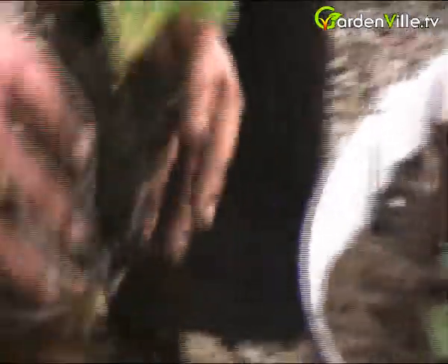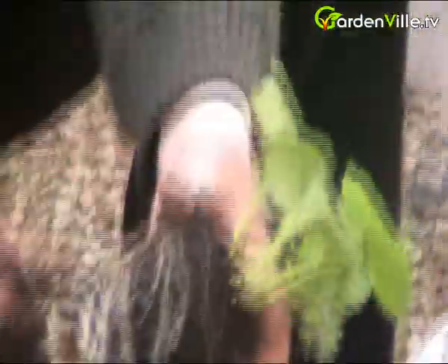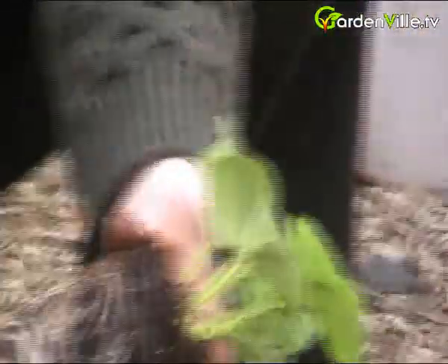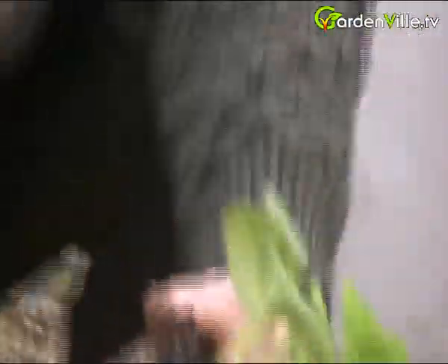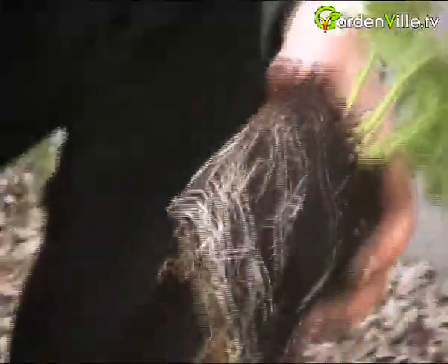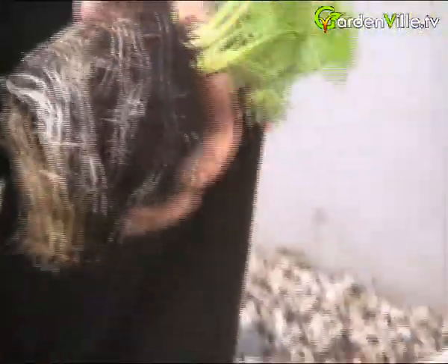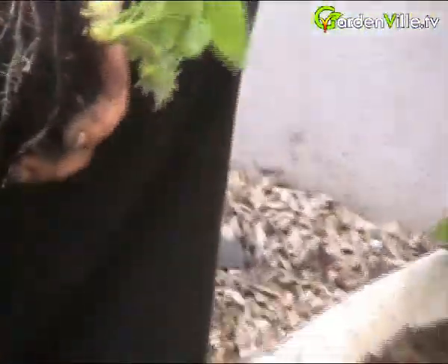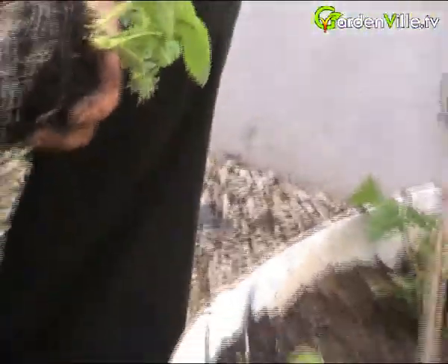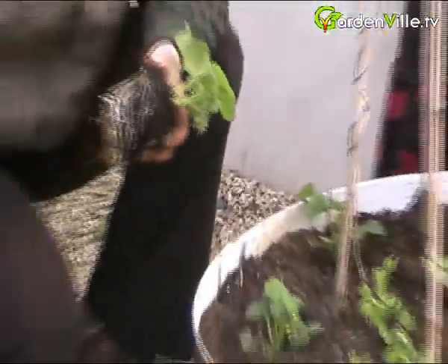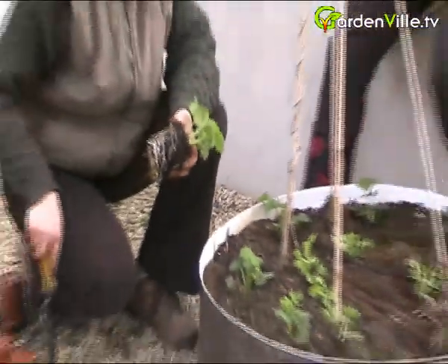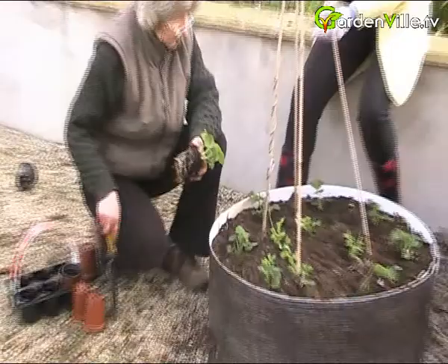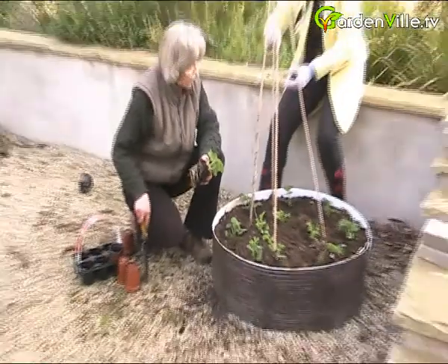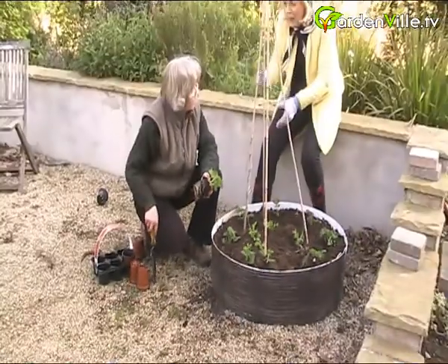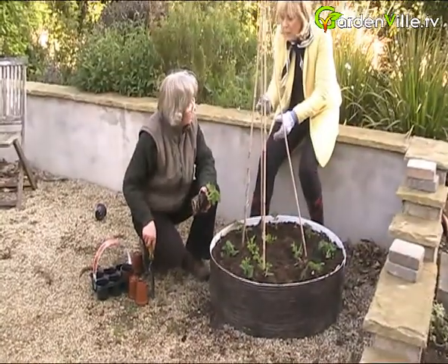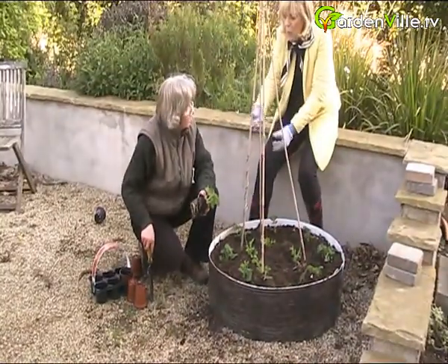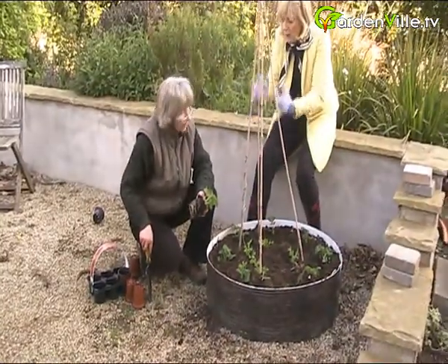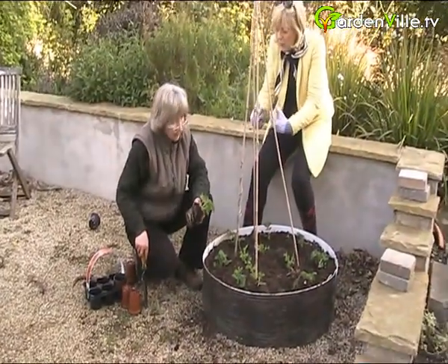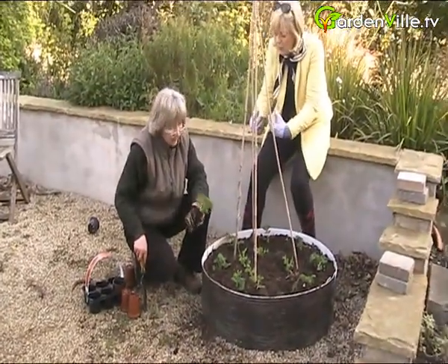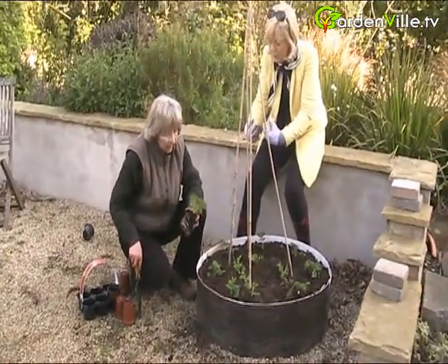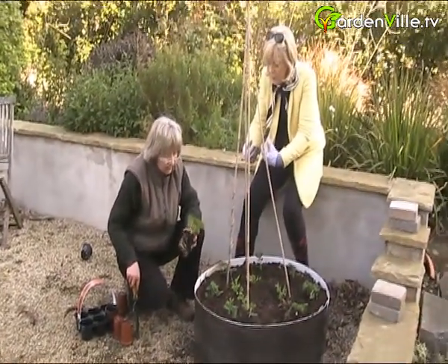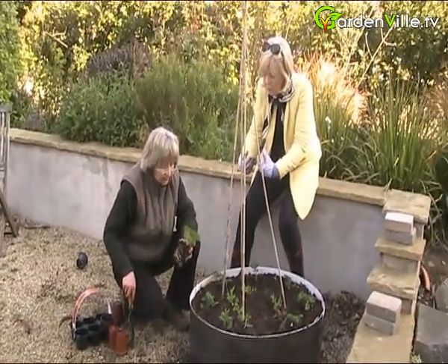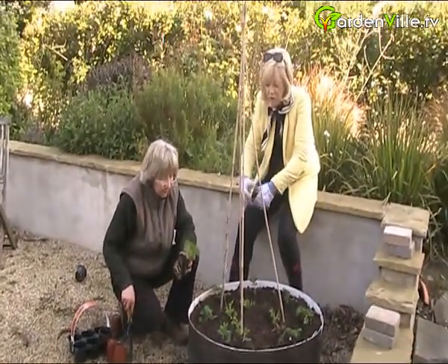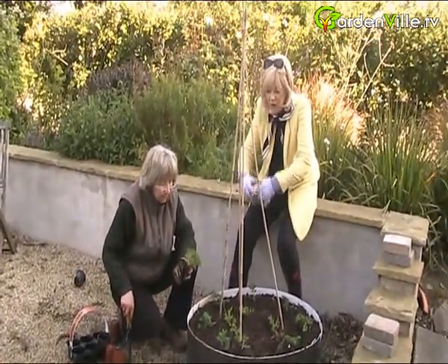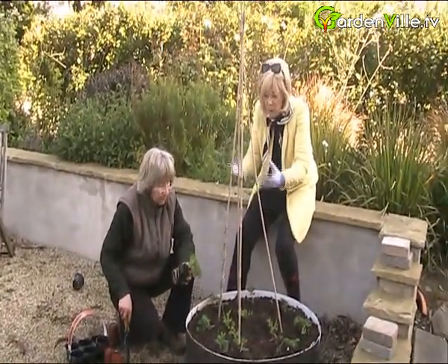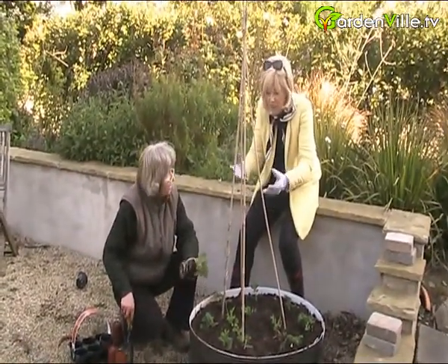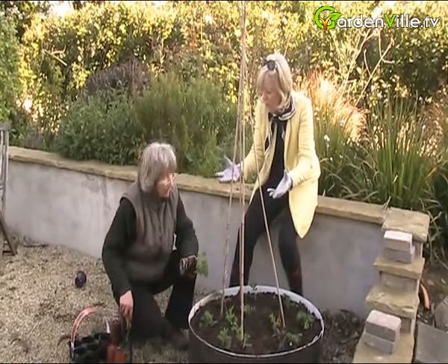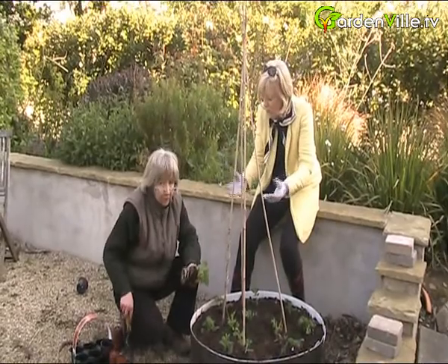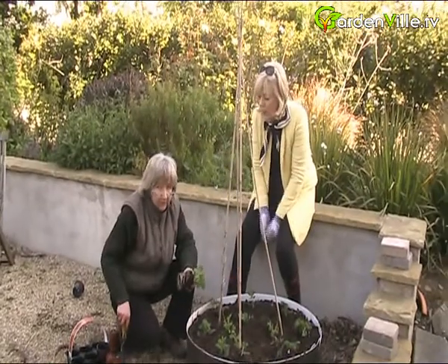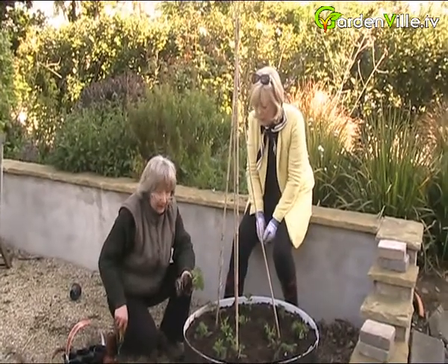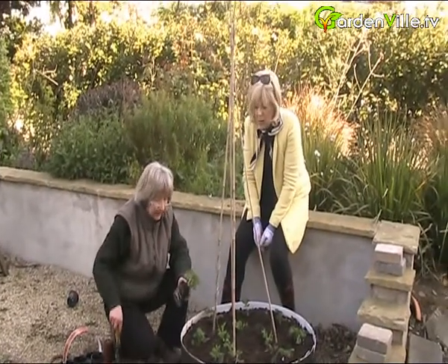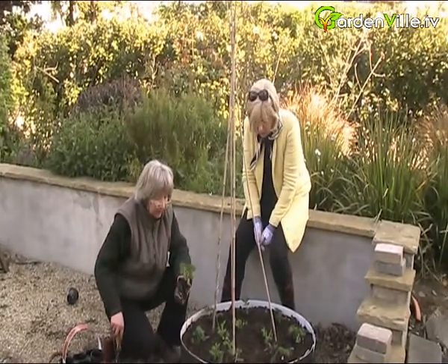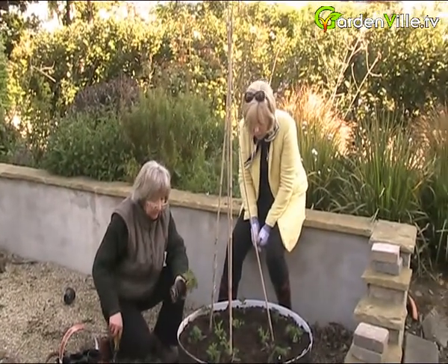Is it like the more you pick them the more flowers come, or do you just get a crop and that's it? You get a crop basically and that's it.